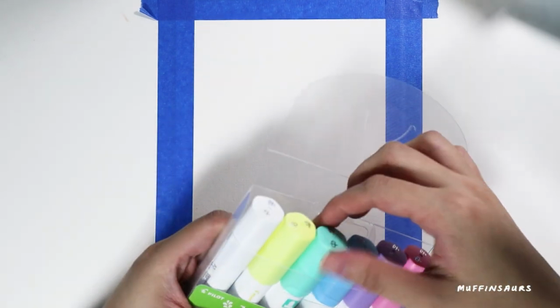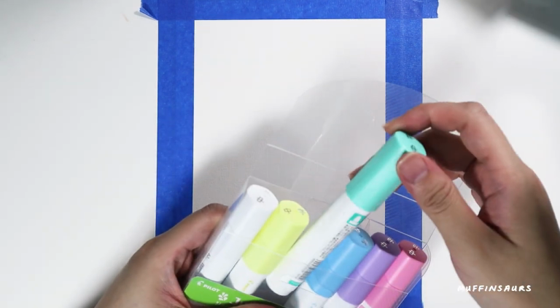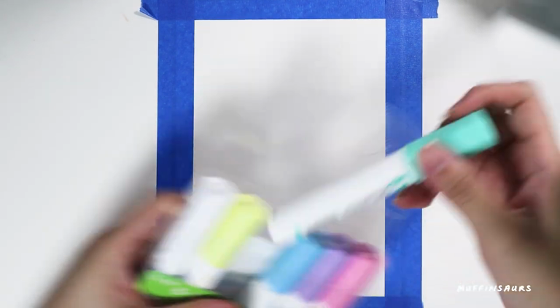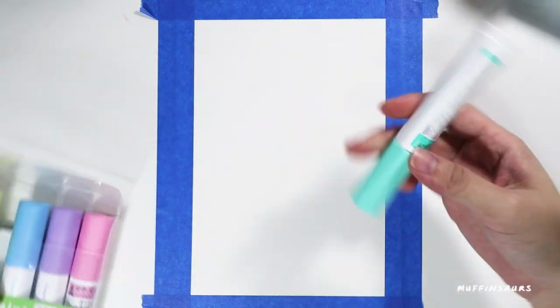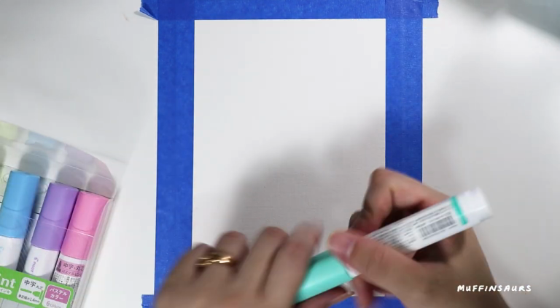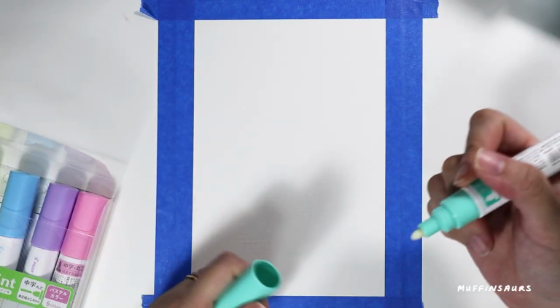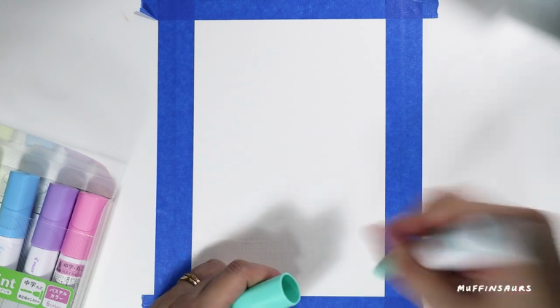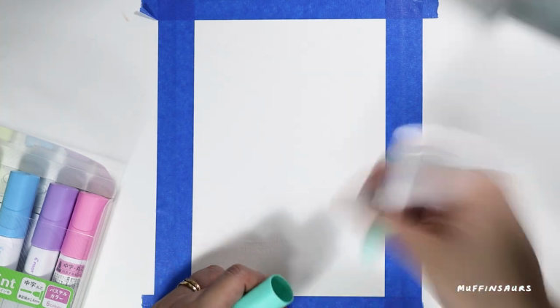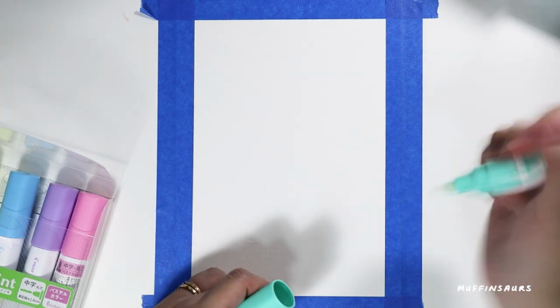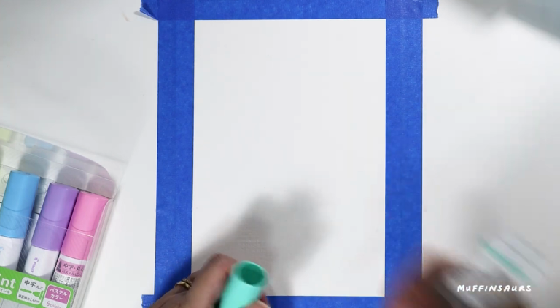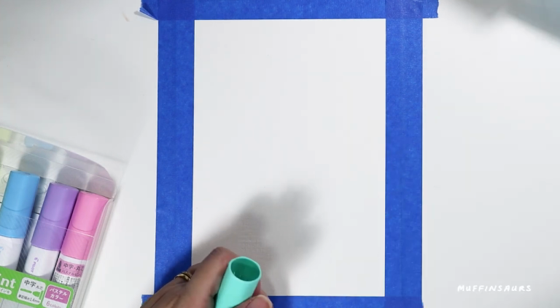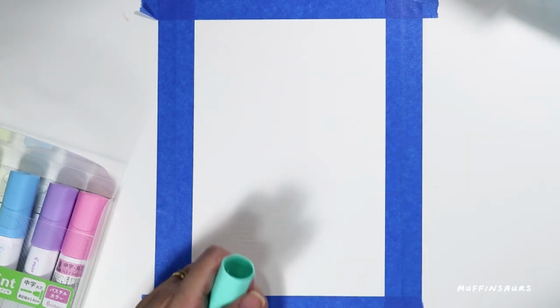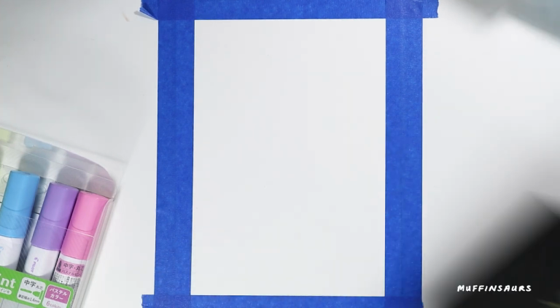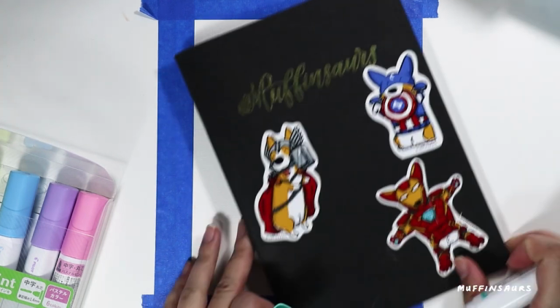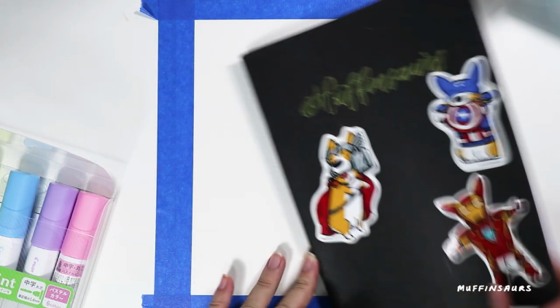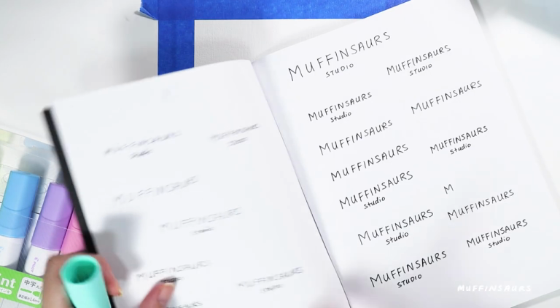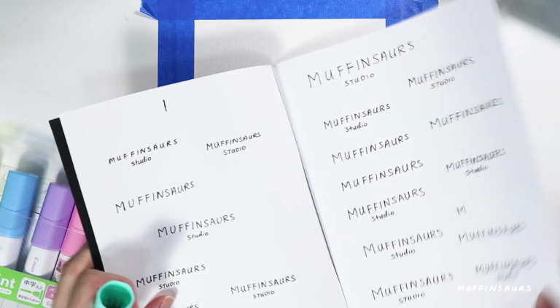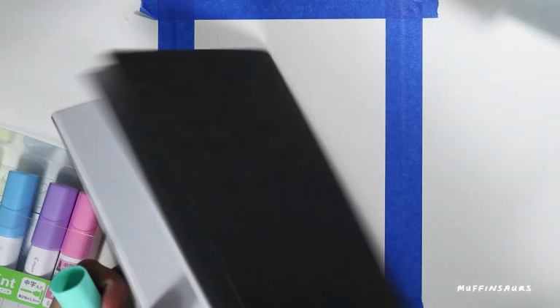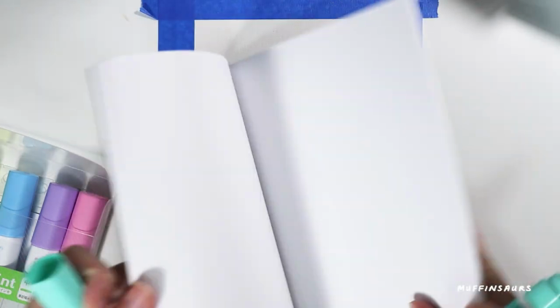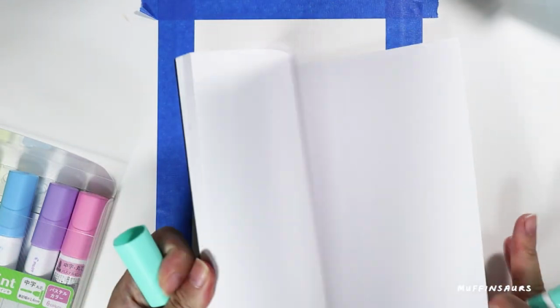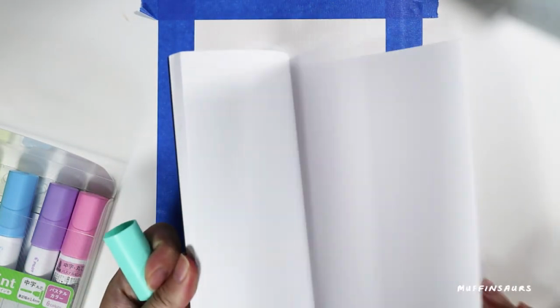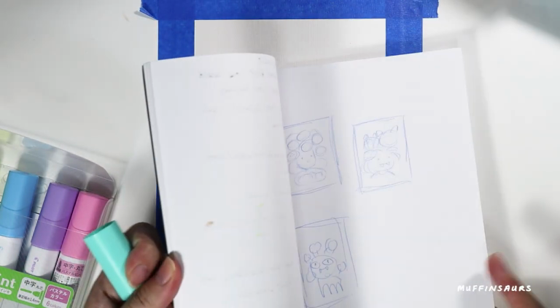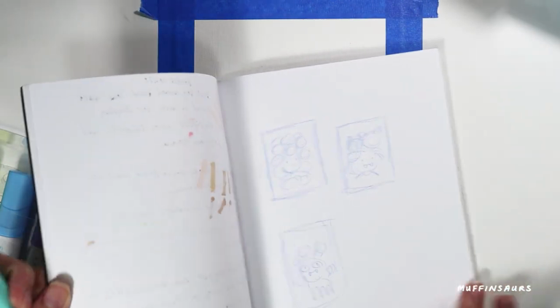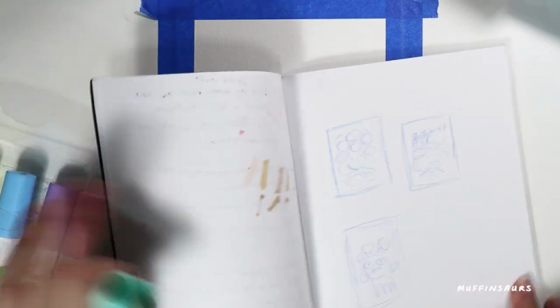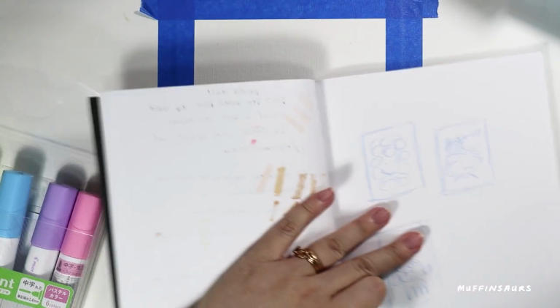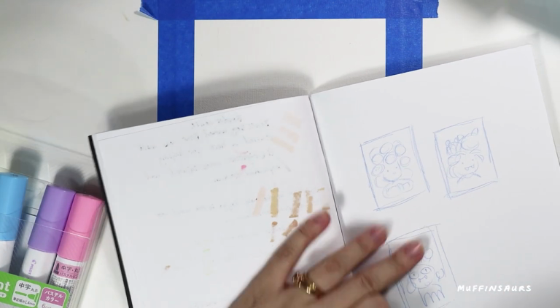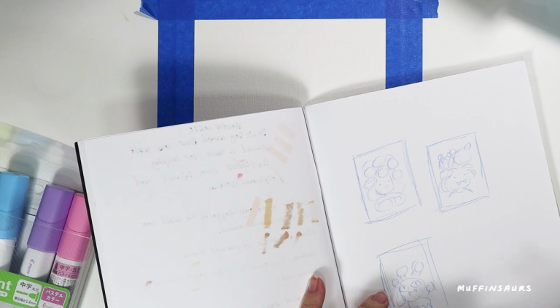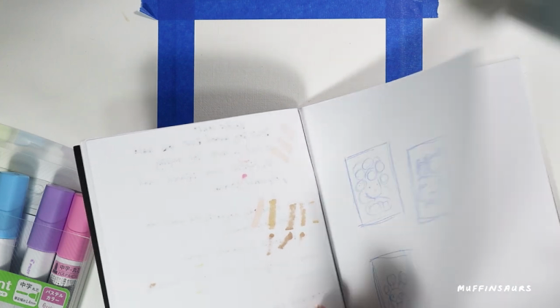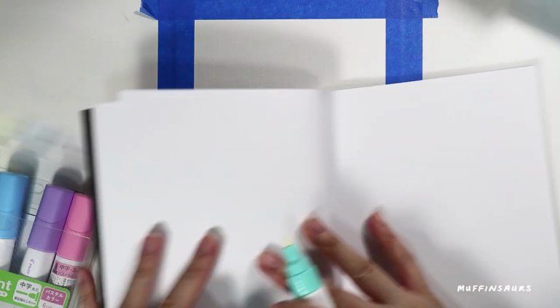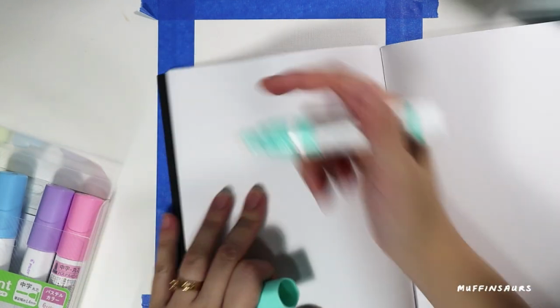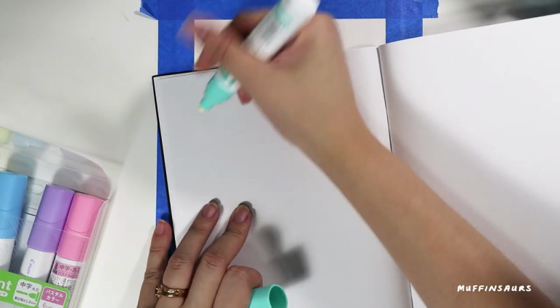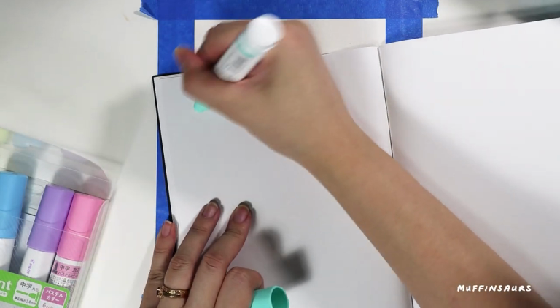We are going to try the pastel first because I love pastel colors so much. To activate the marker you have to shake it till the ink flows down. Shake it and keep dabbing it on a piece of paper.